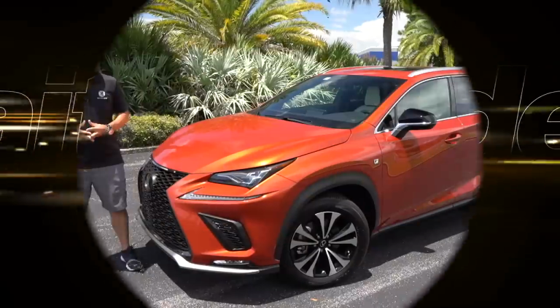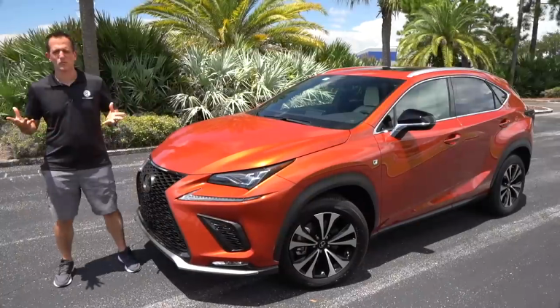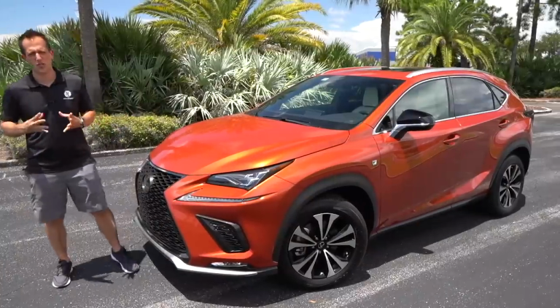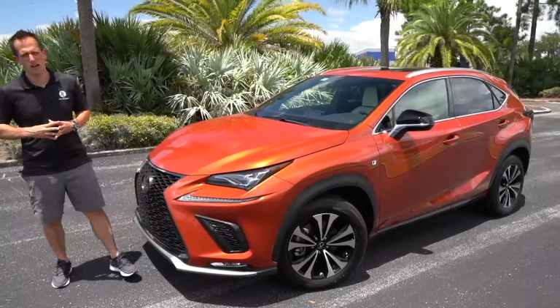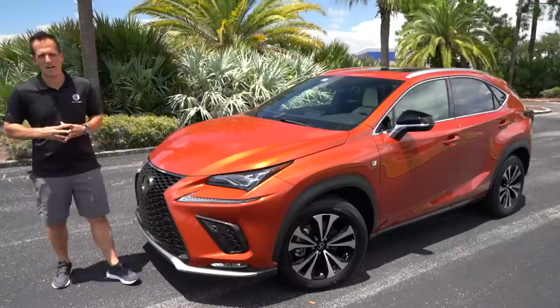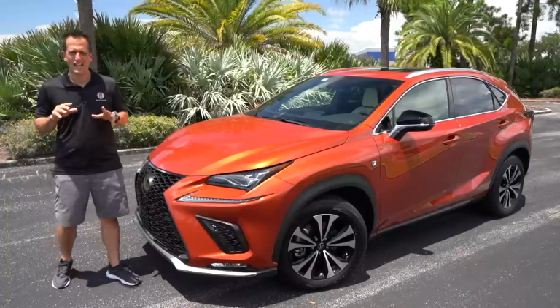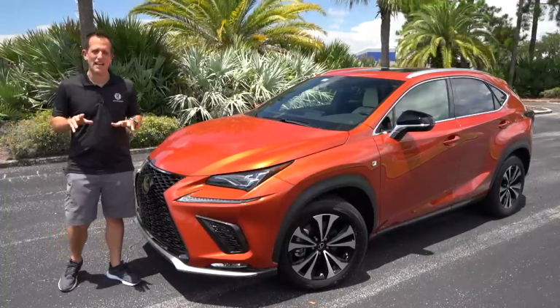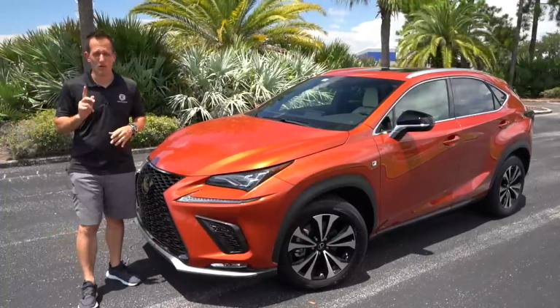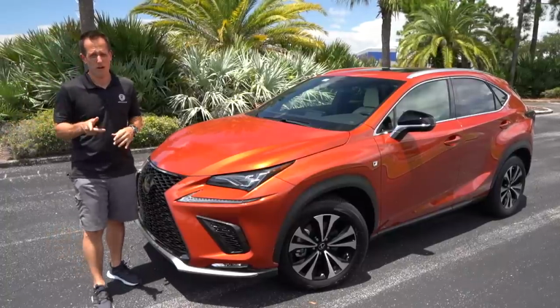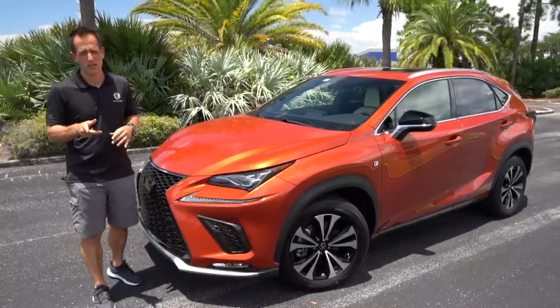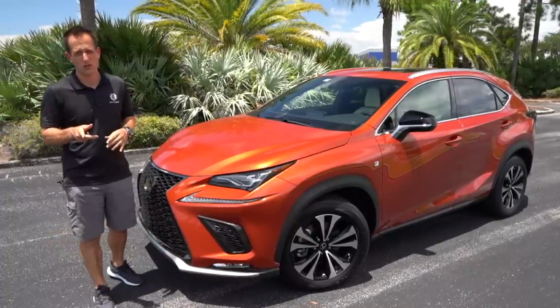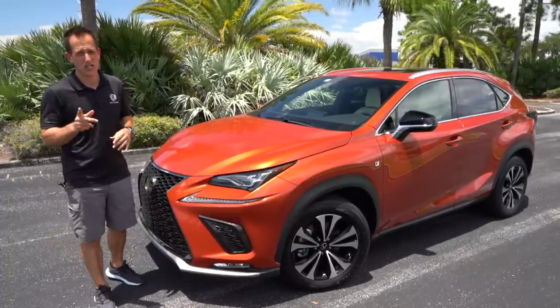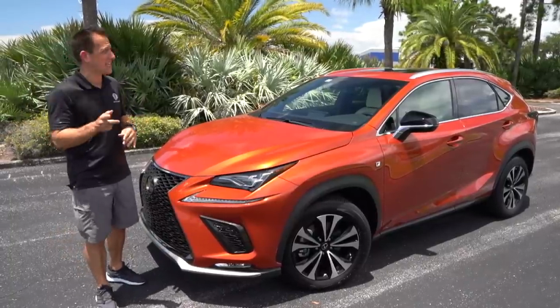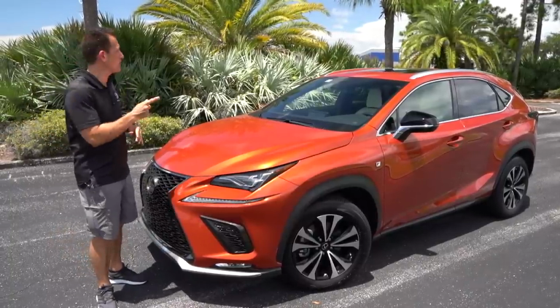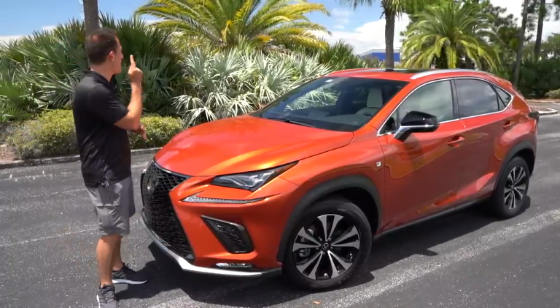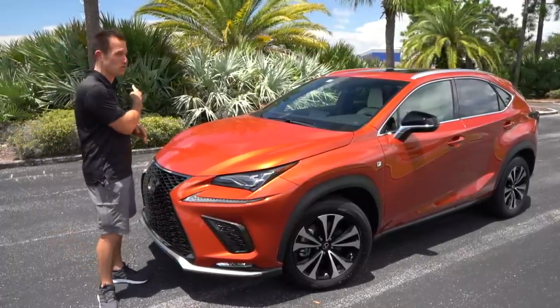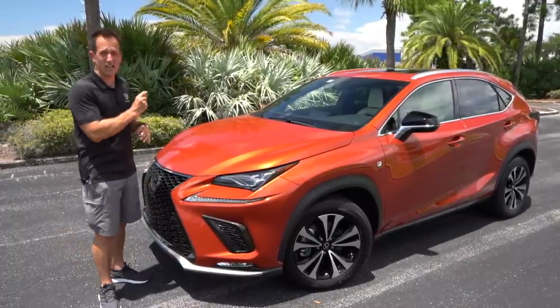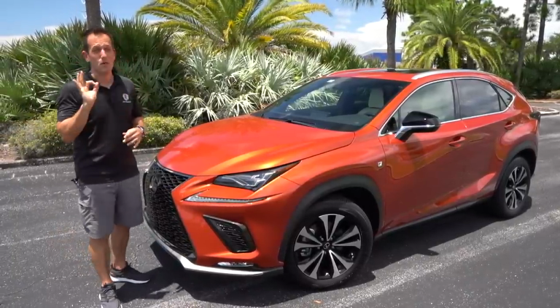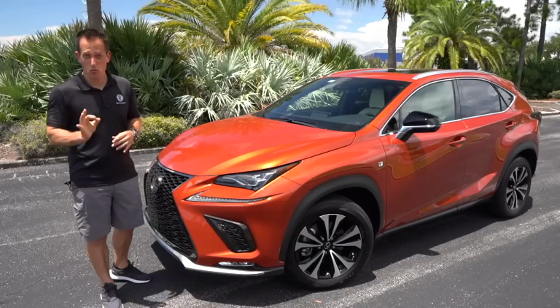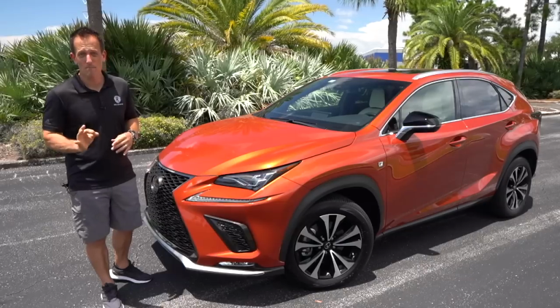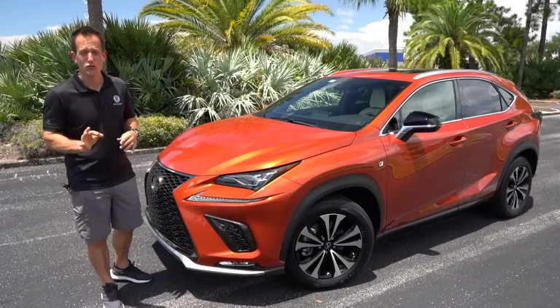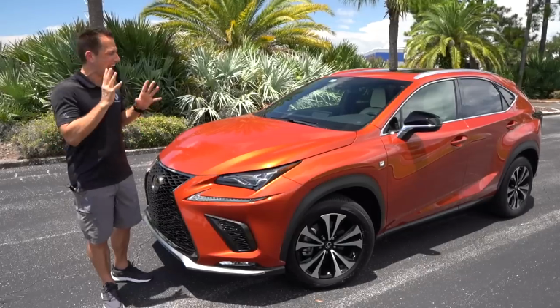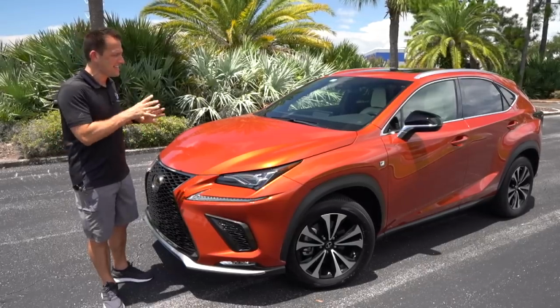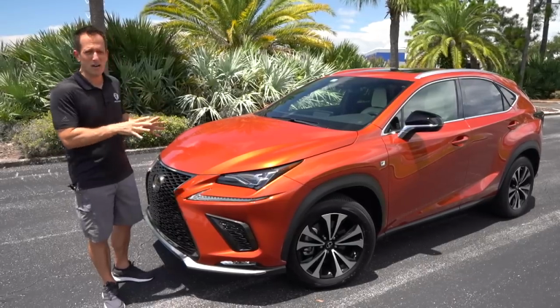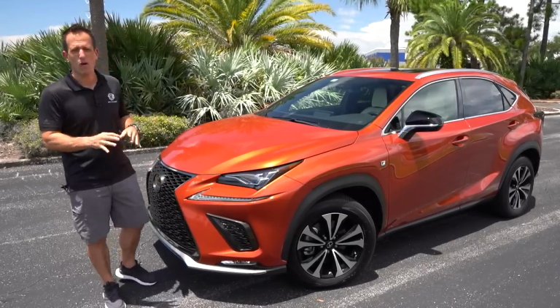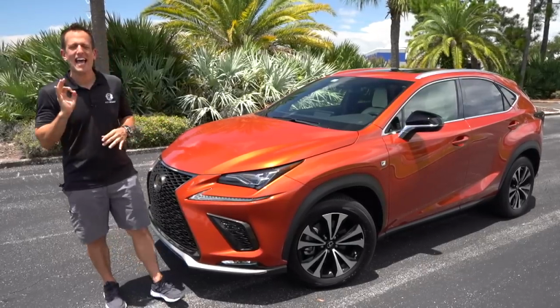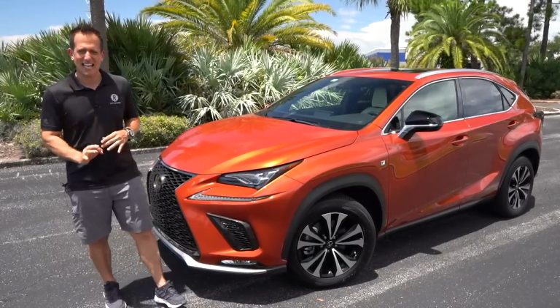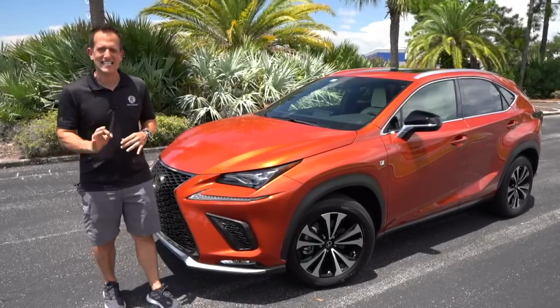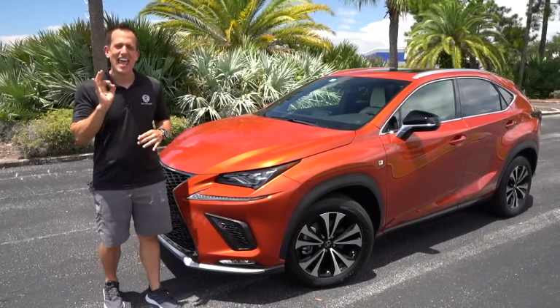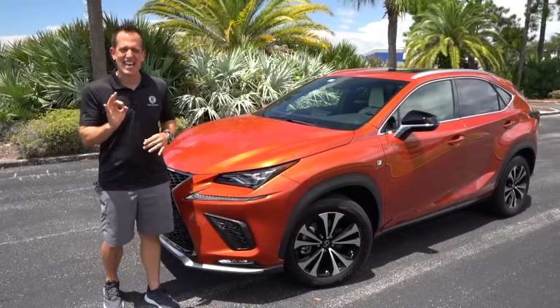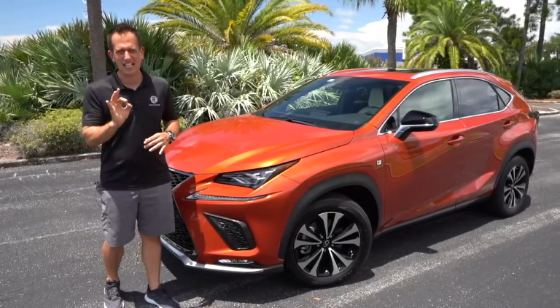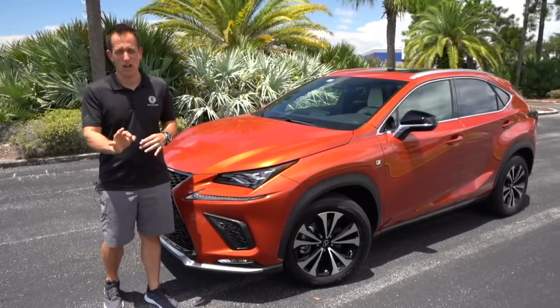Hey guys, what's up? It's Joe Rady from Rady's Rides. I'm back here at one of my favorite undisclosed locations because not only do we have palm trees, but we have squawking birds and this 2020 Lexus NX300.